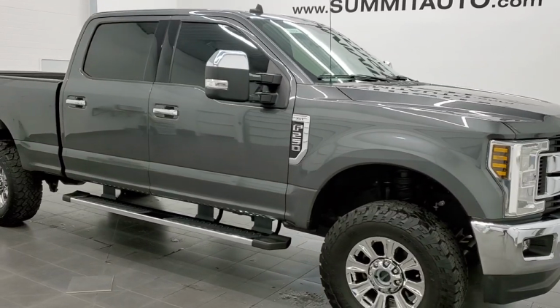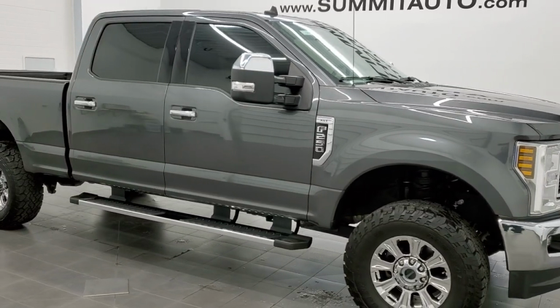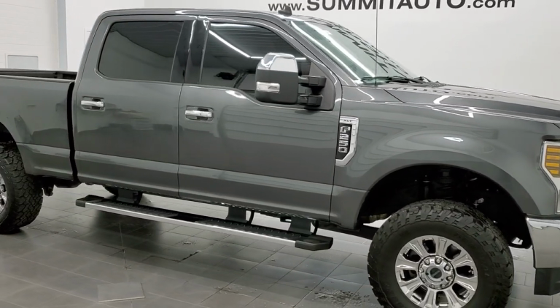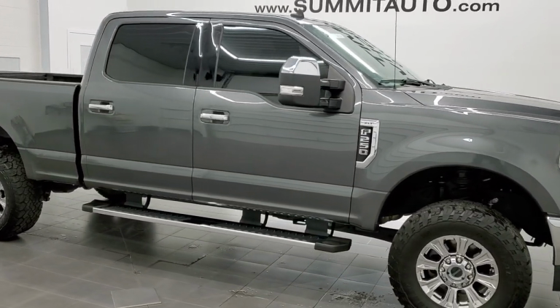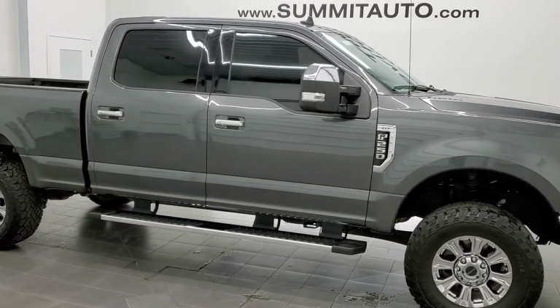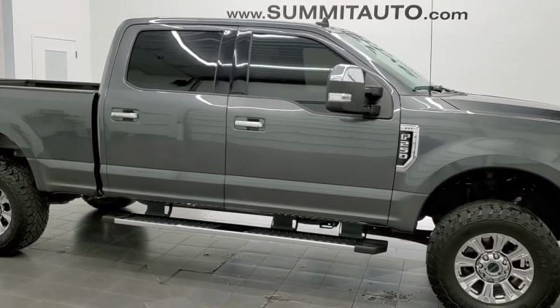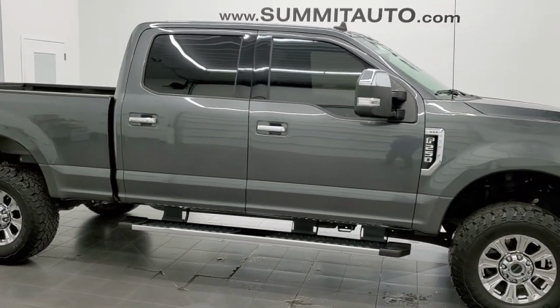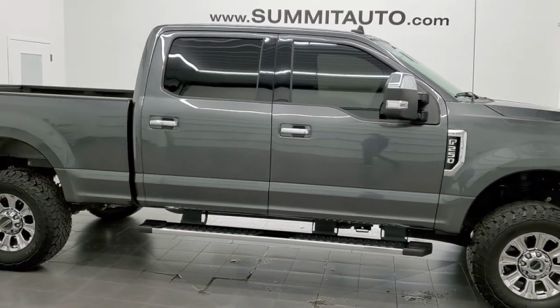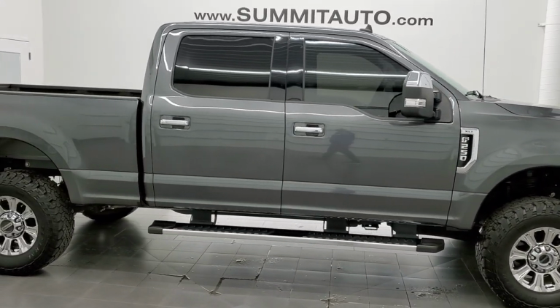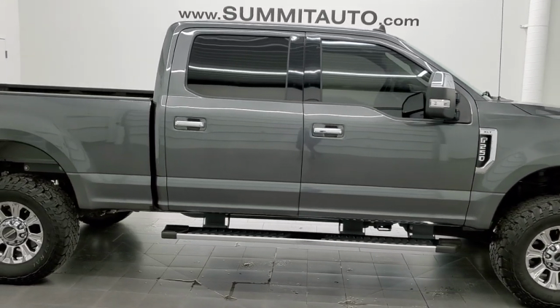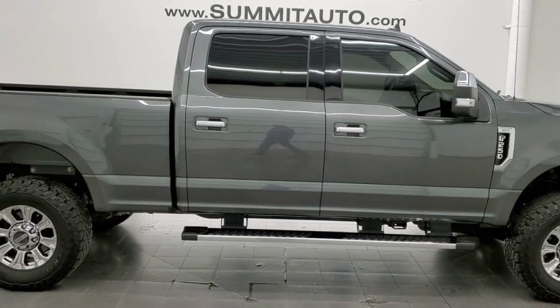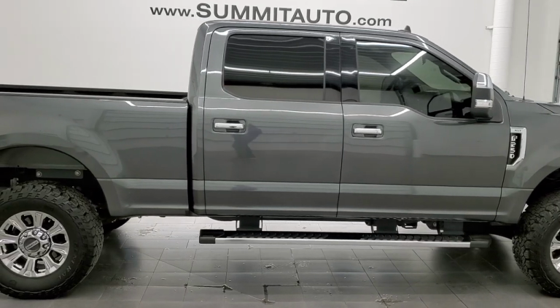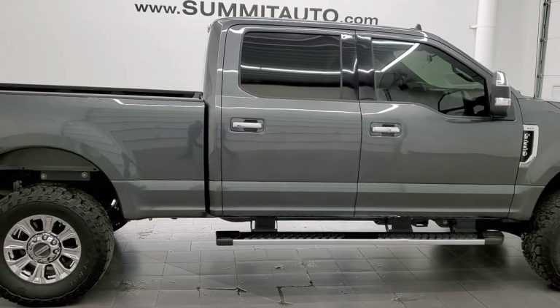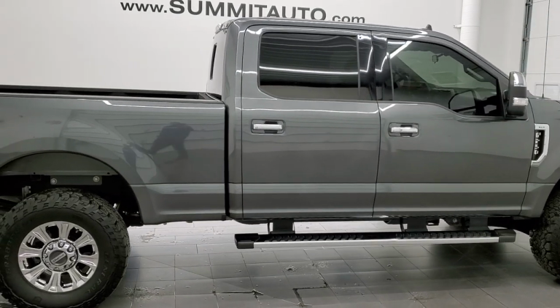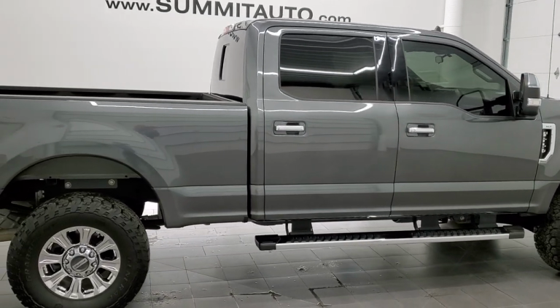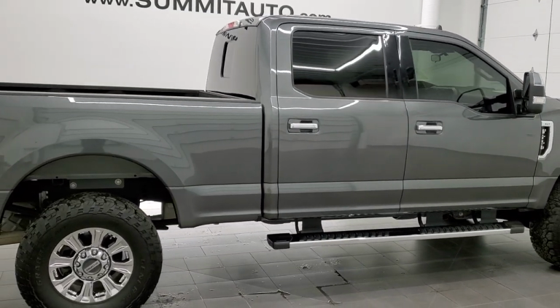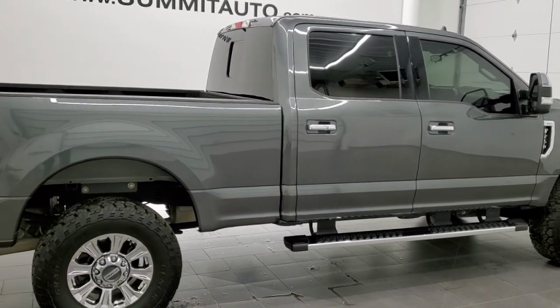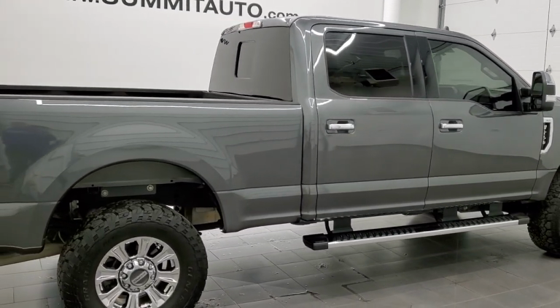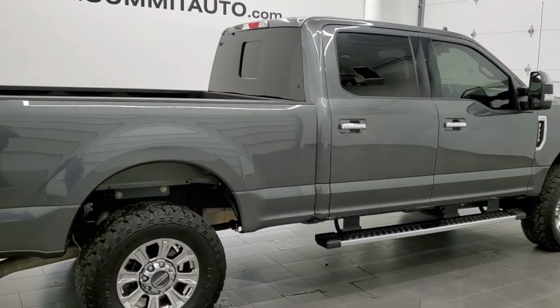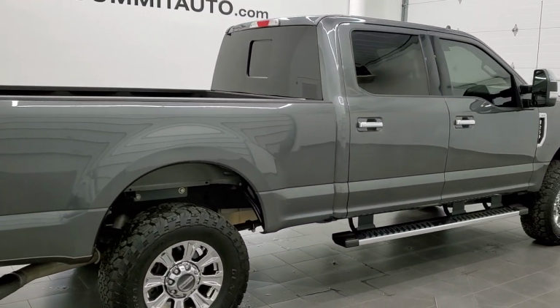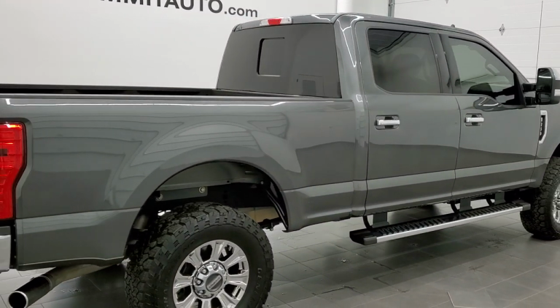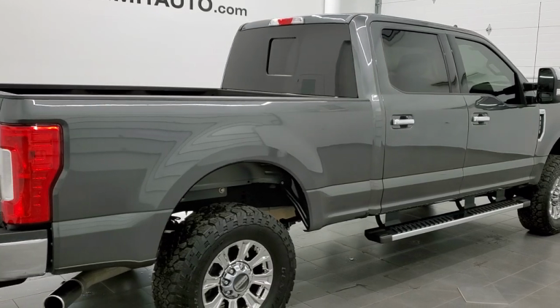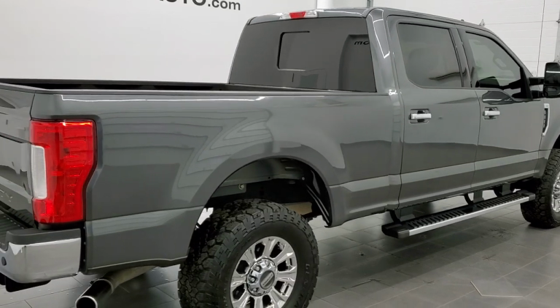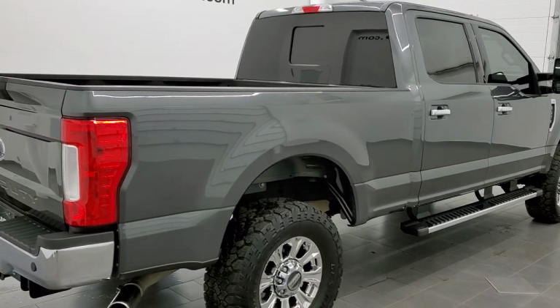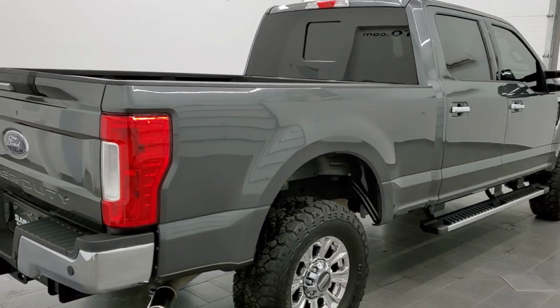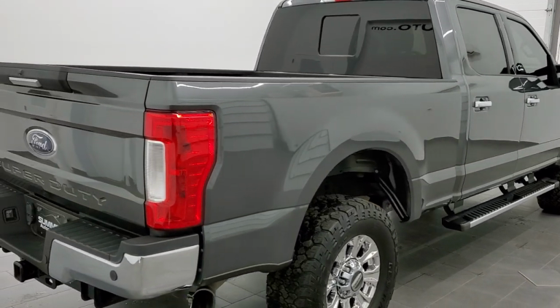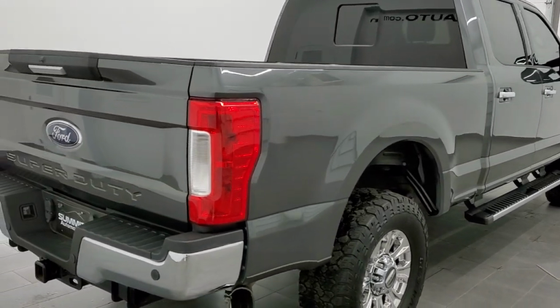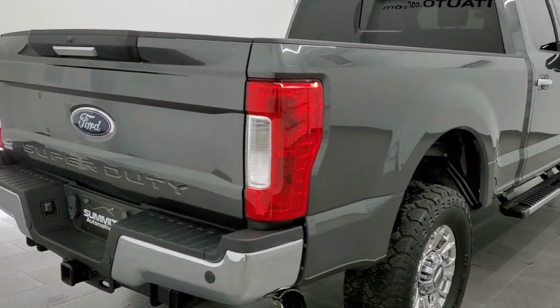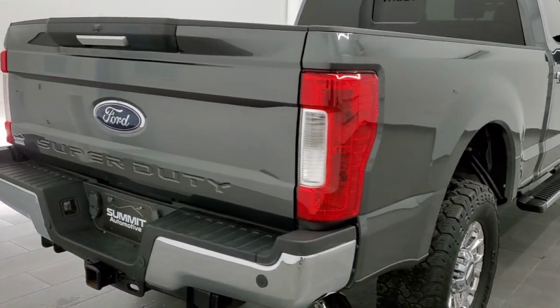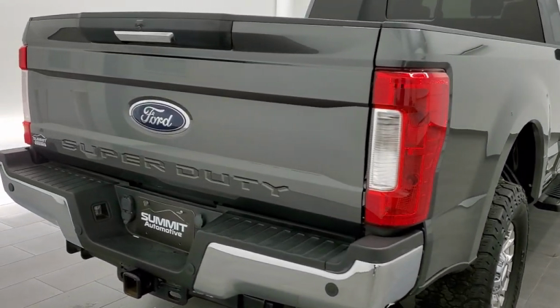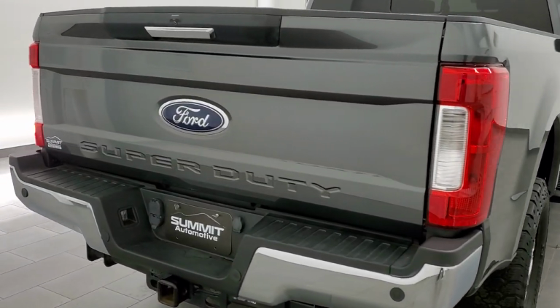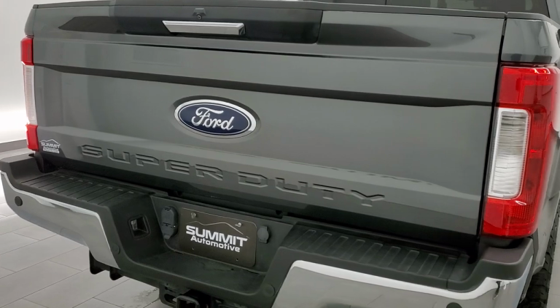This 2019 Ford F-250 XLT Crew Cab Short Box is stock number 12318Z. We're here at Summit Automotive in Fond du Lac, Wisconsin, your new and used heavy-duty truck headquarters.